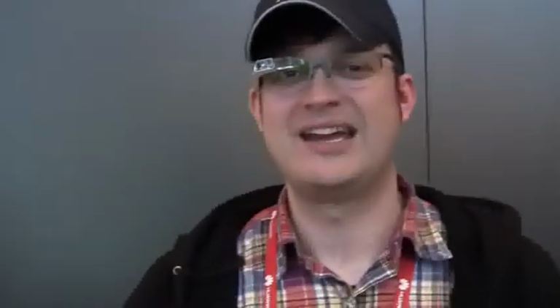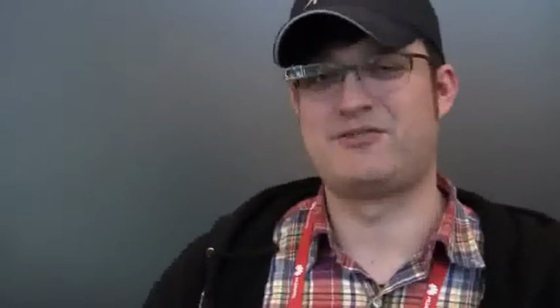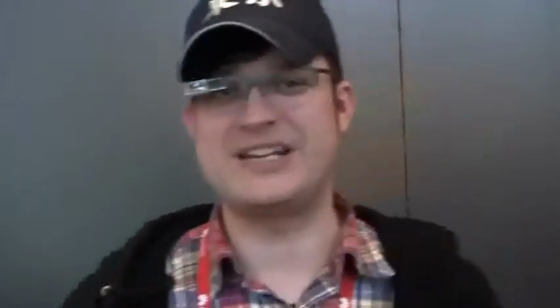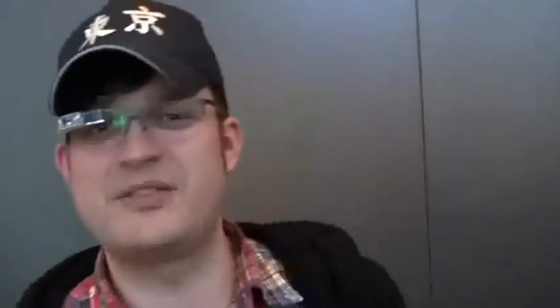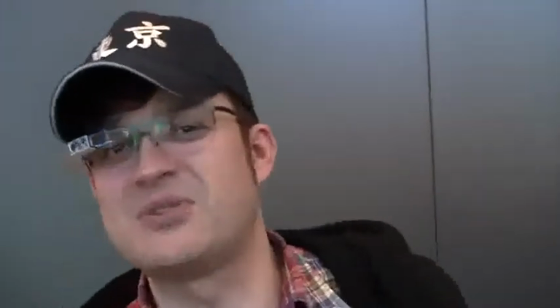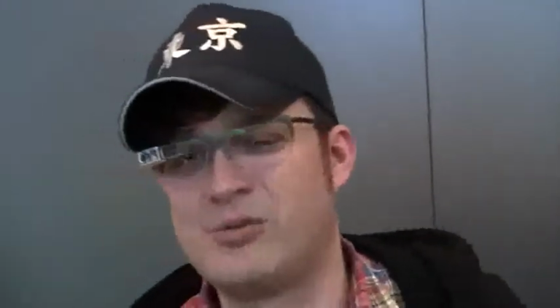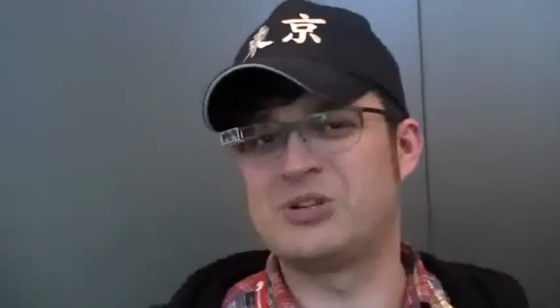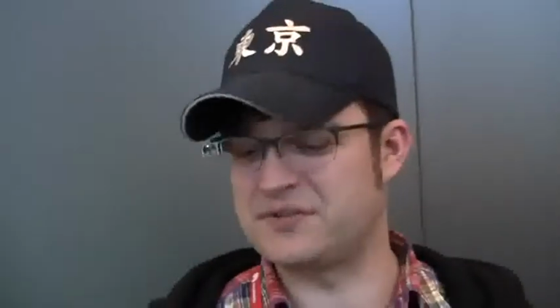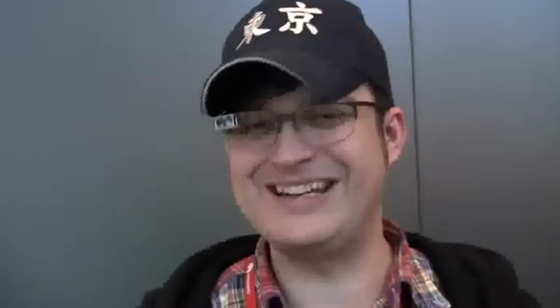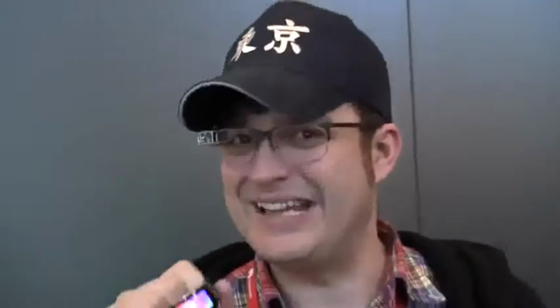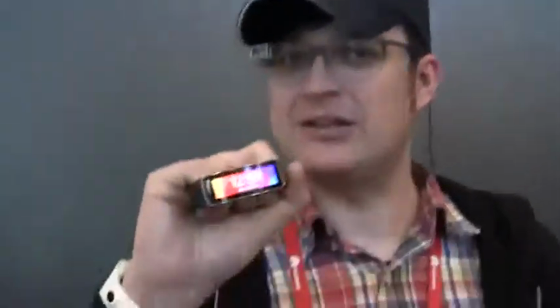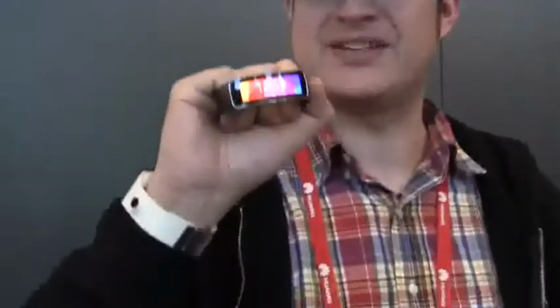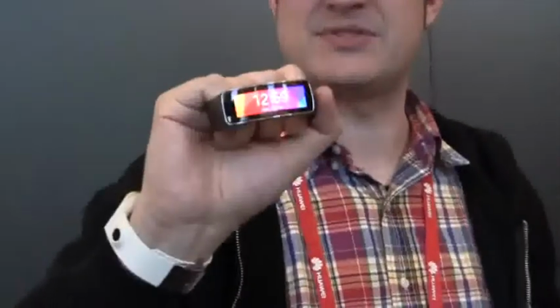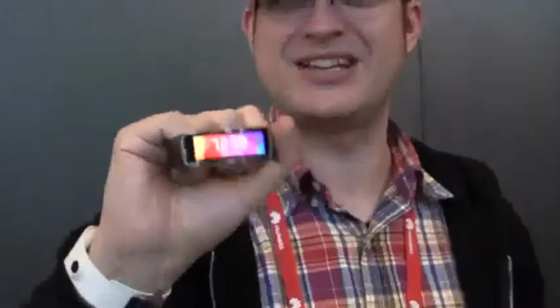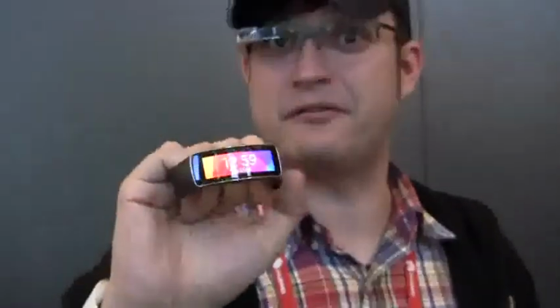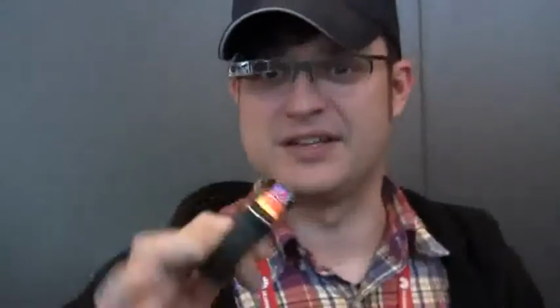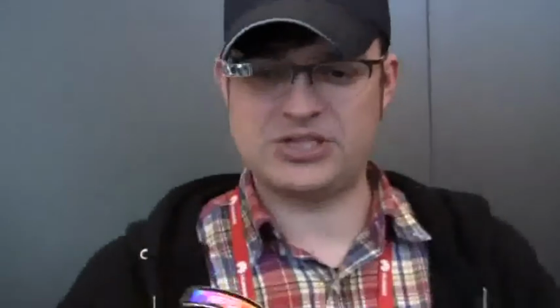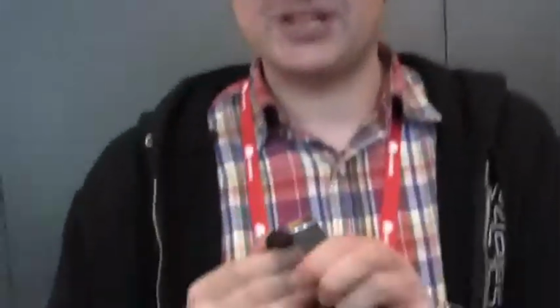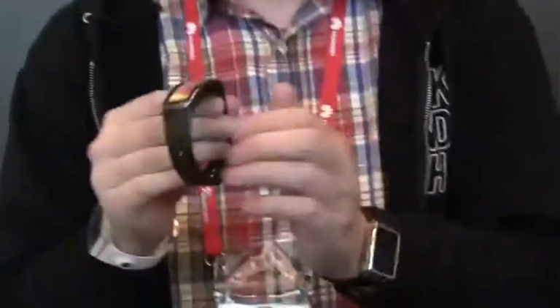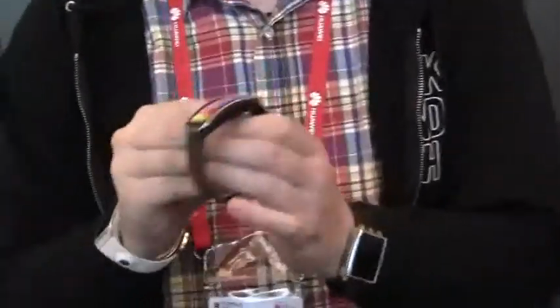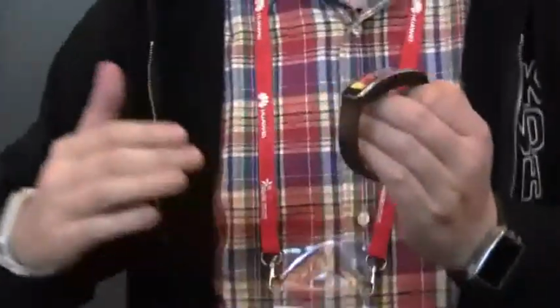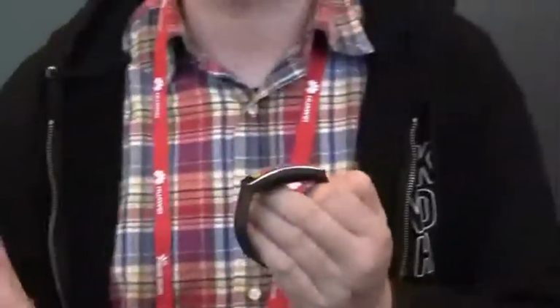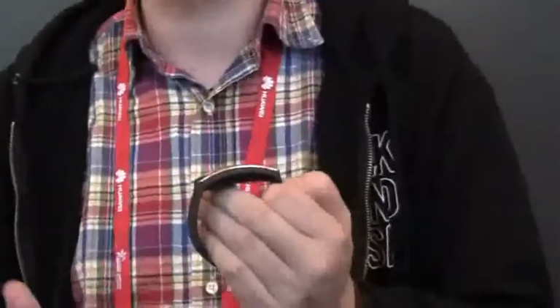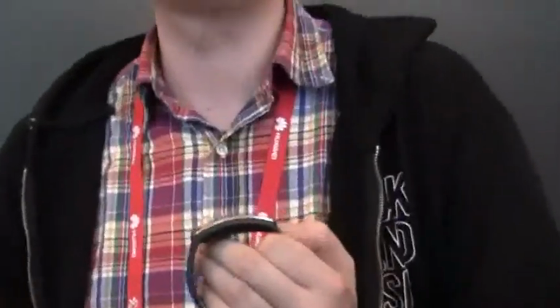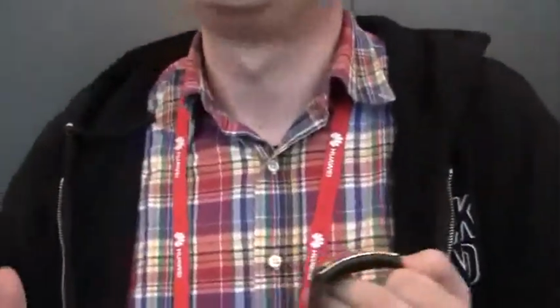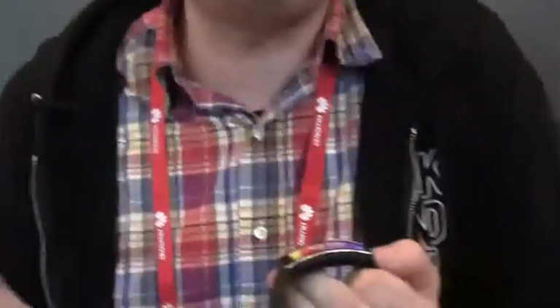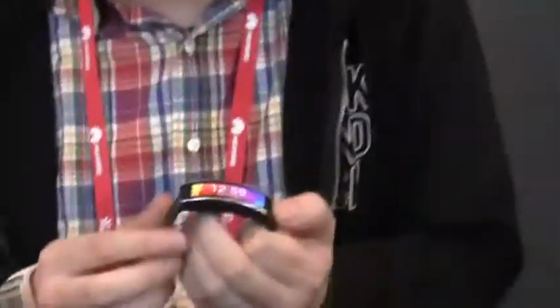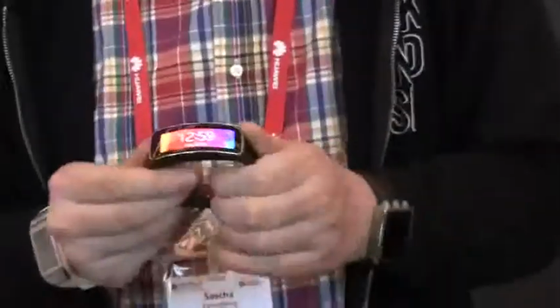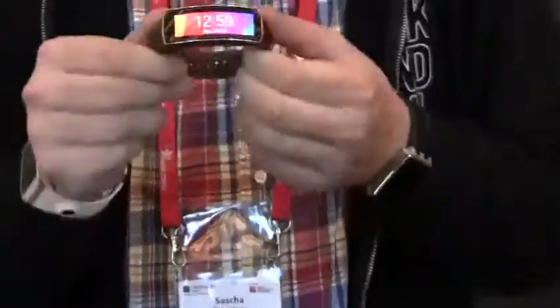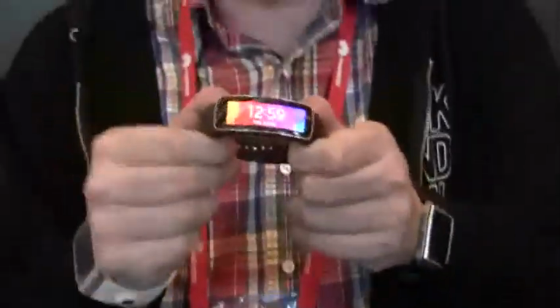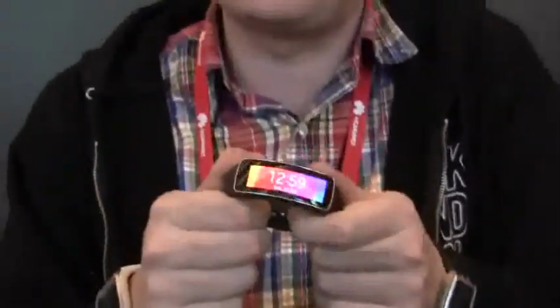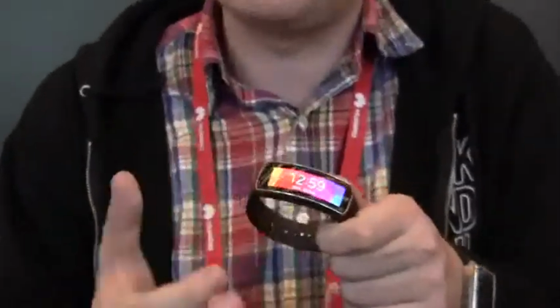Hey guys, Sascha from Mobile Geeks here with the Samsung Event at Mobile World Congress 2014. Taking a look at the Samsung Gear Fit, which is a competitor for all these Fitbits, Jawbones, Nike Fuelbands and whatnot. But I've never seen anything like this before.